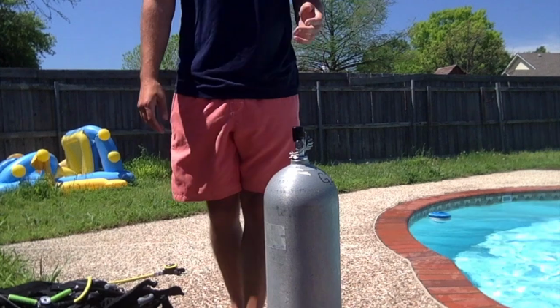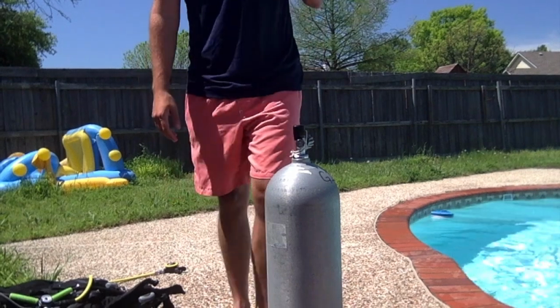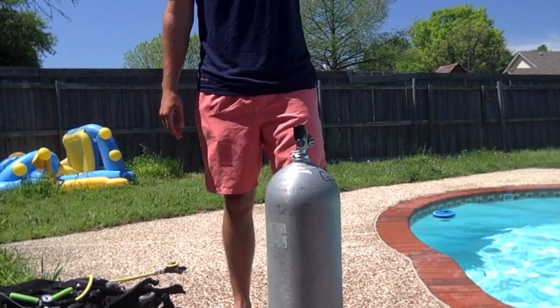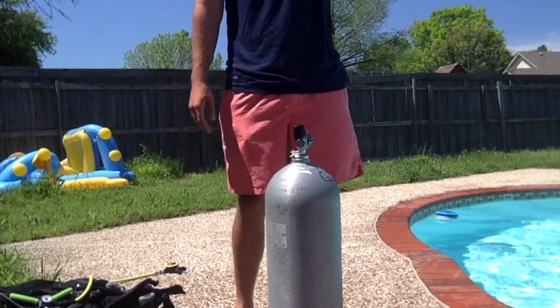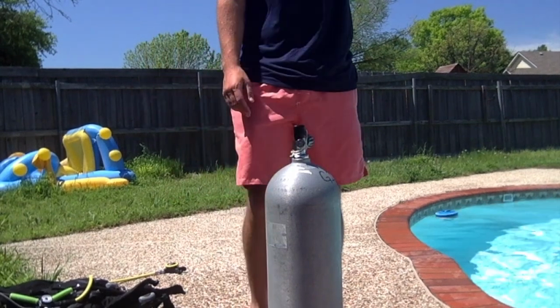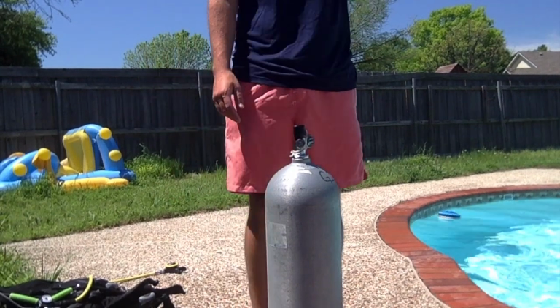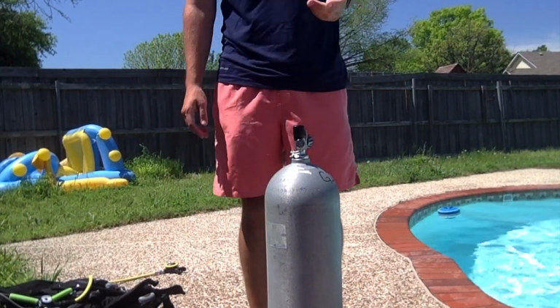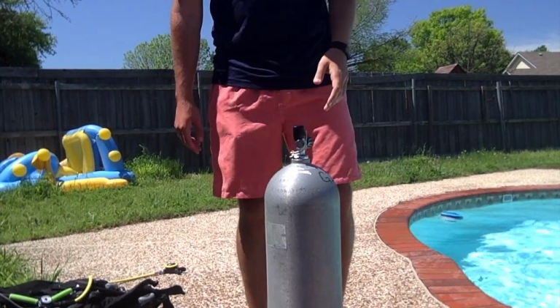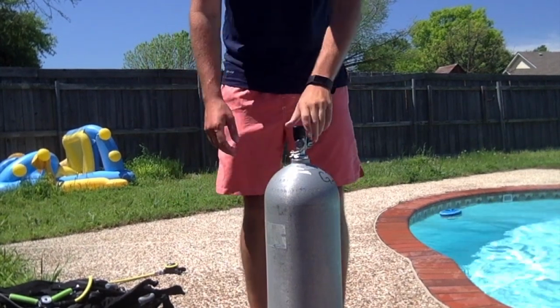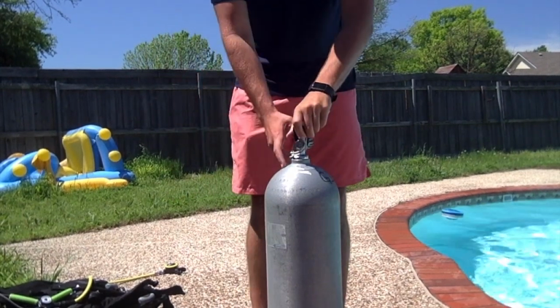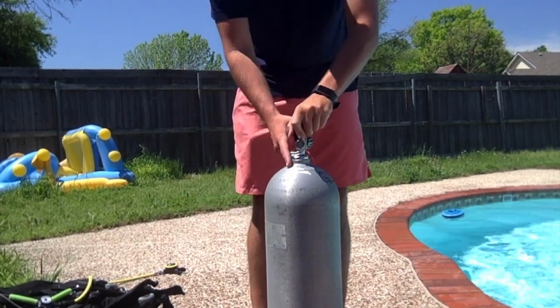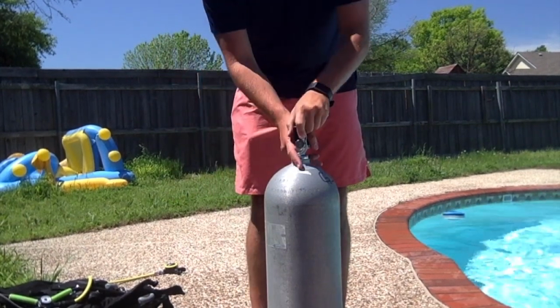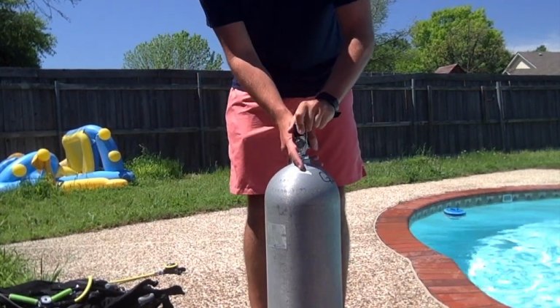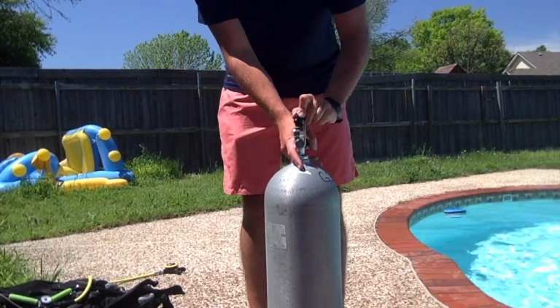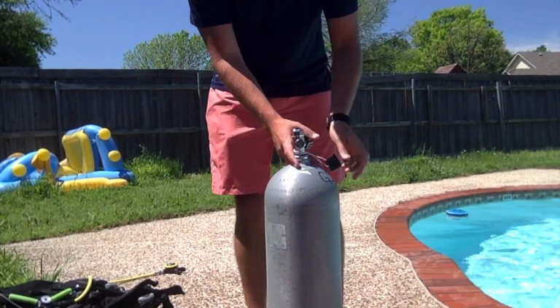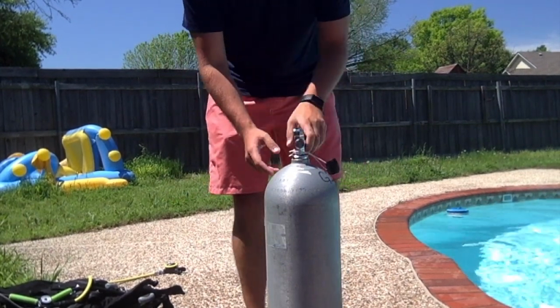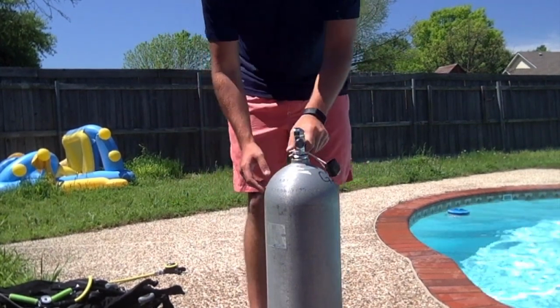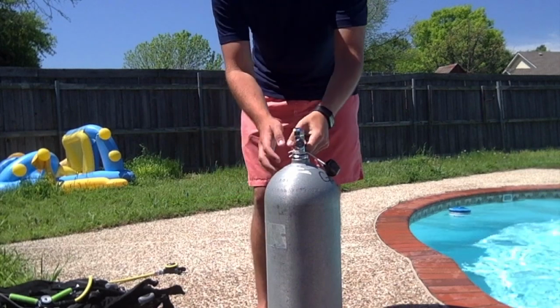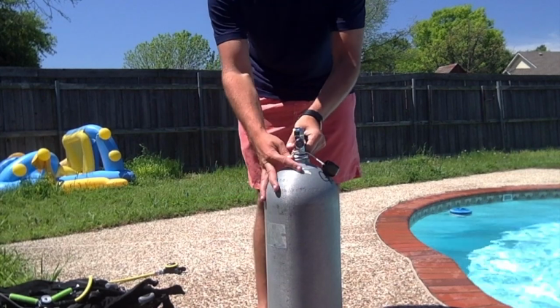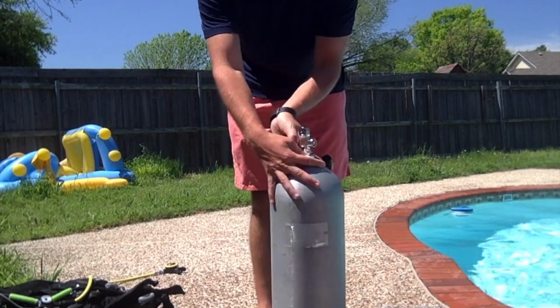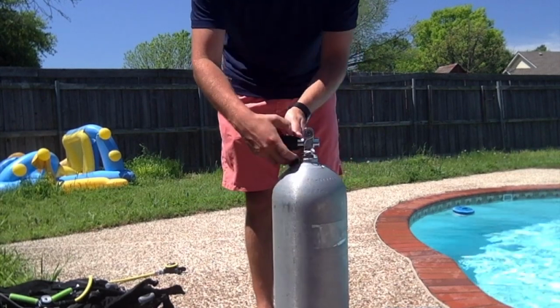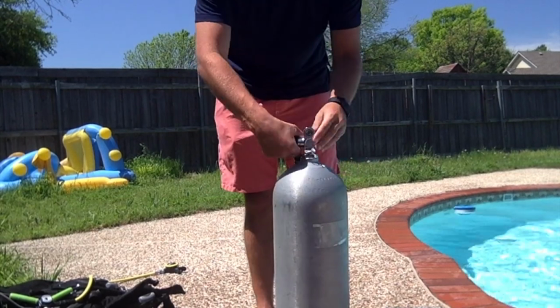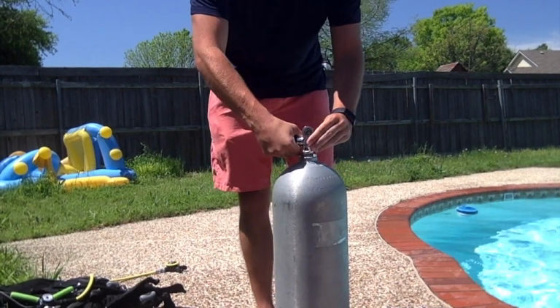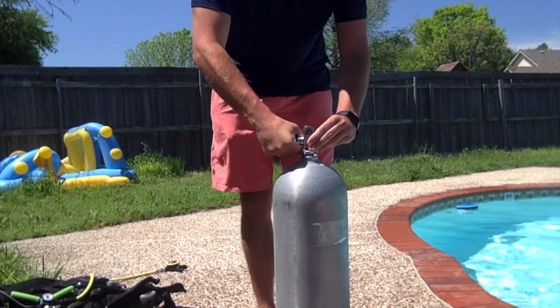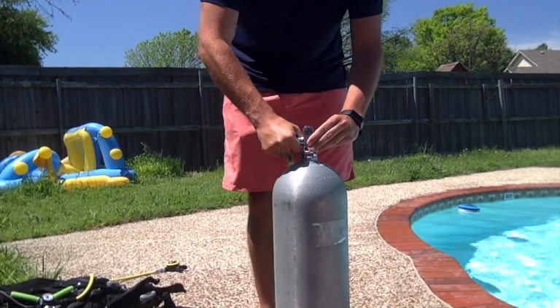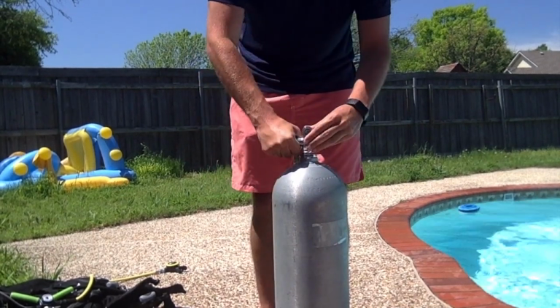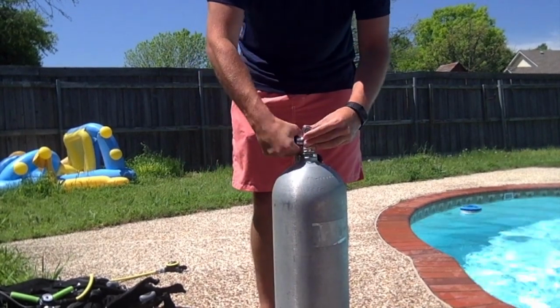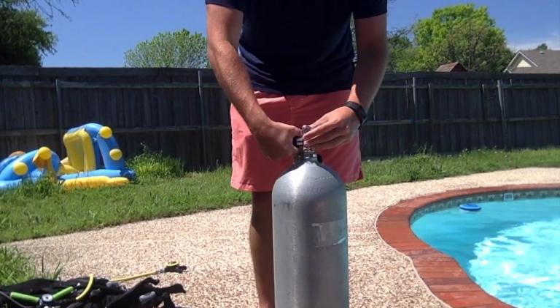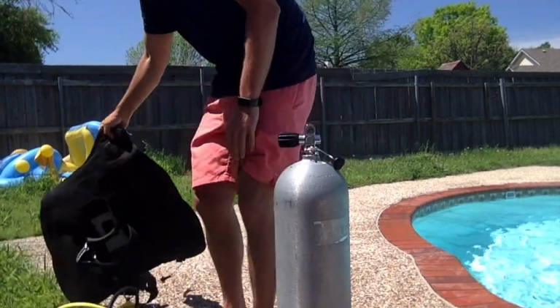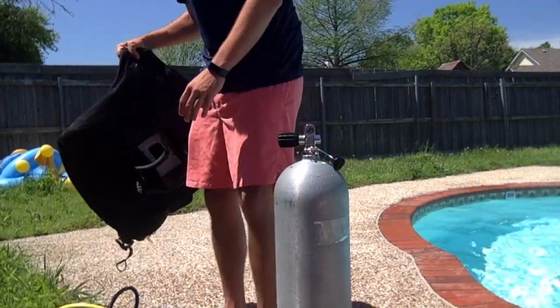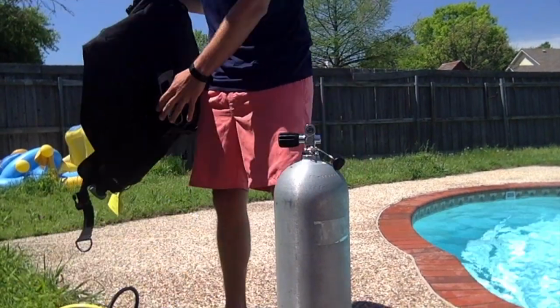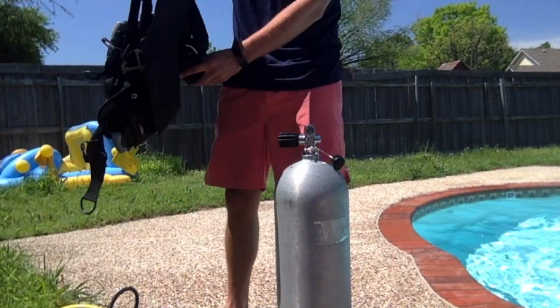Hey guys, I'm going to show you how to set up your scuba tank. First you're going to have to open up your air tank and test the air to make sure that it's clean and smells normal.